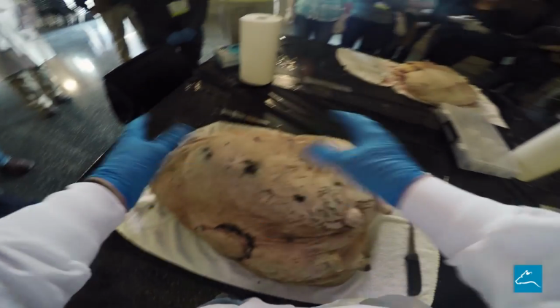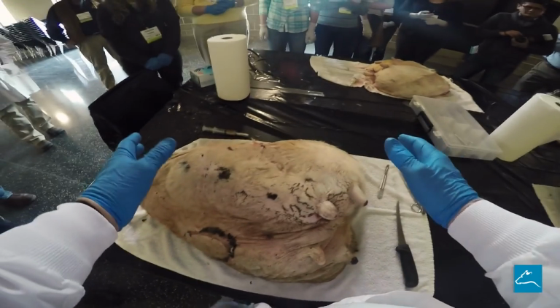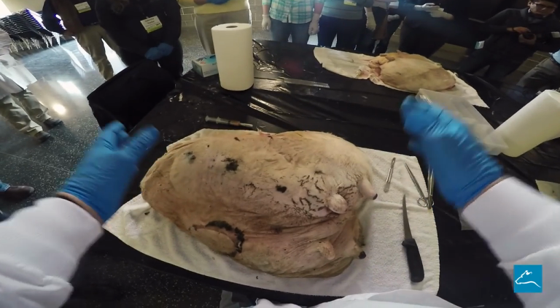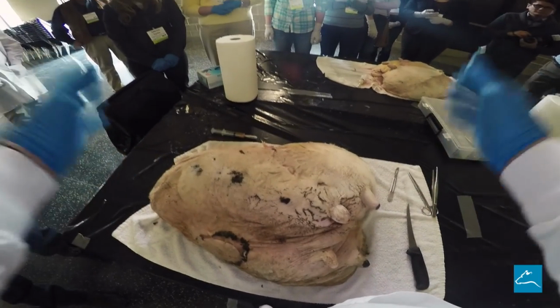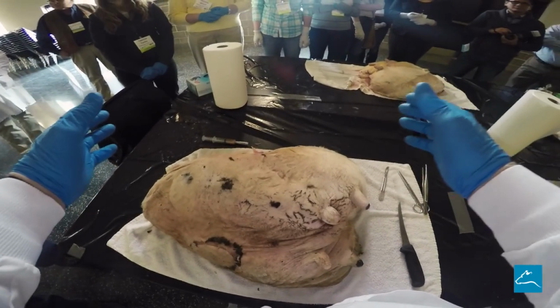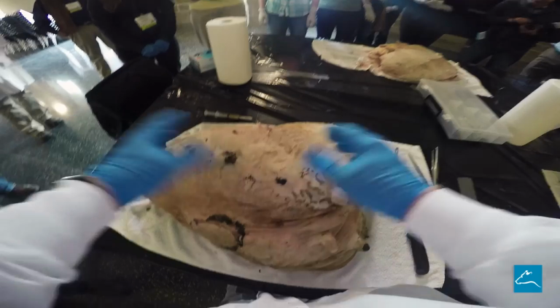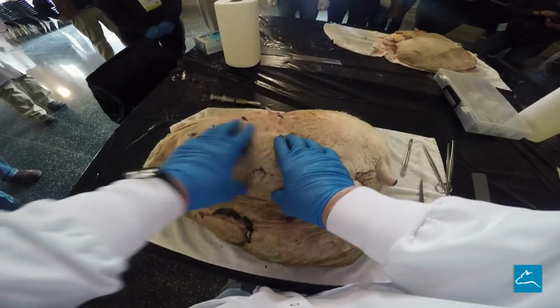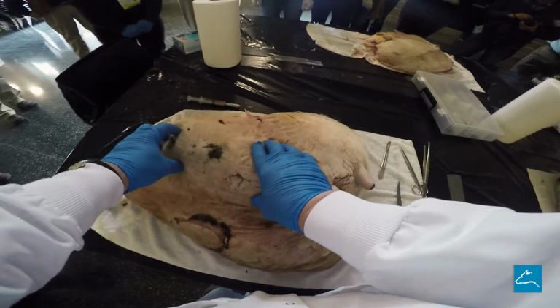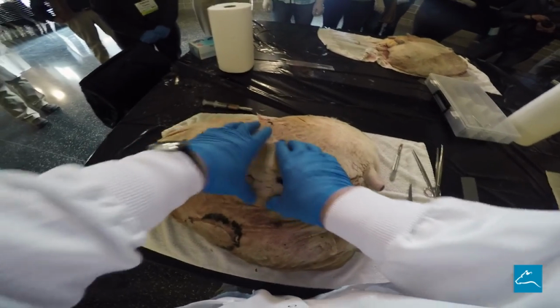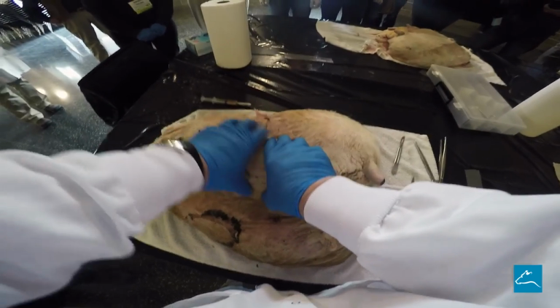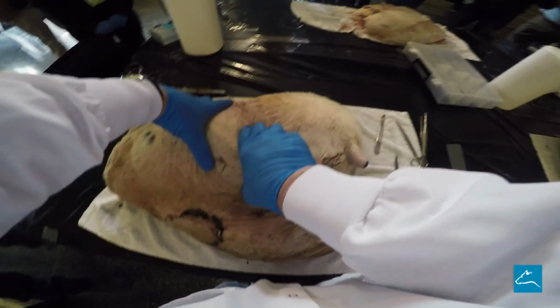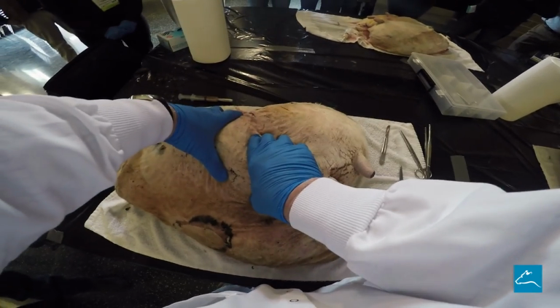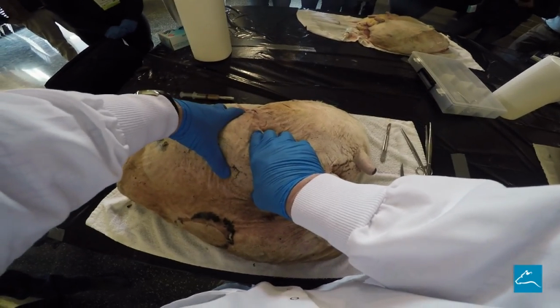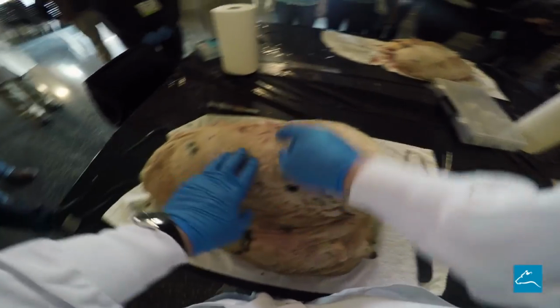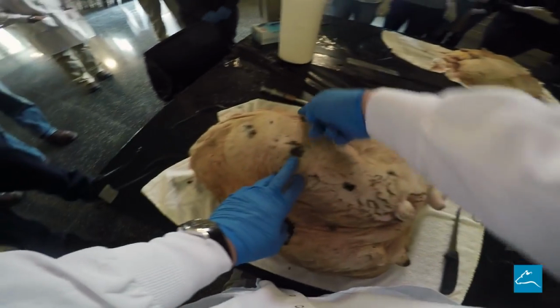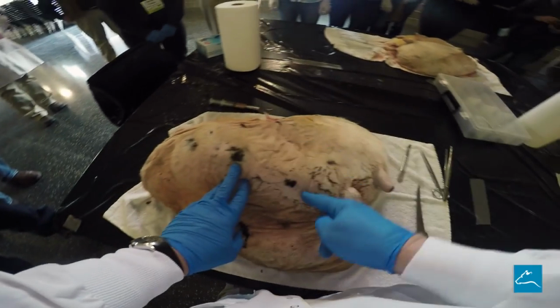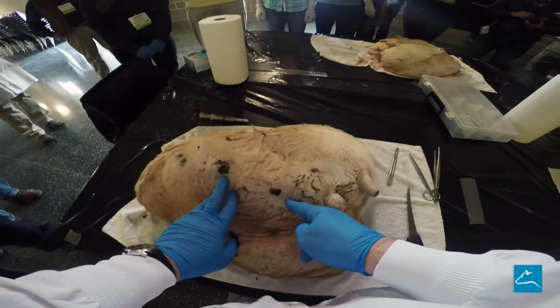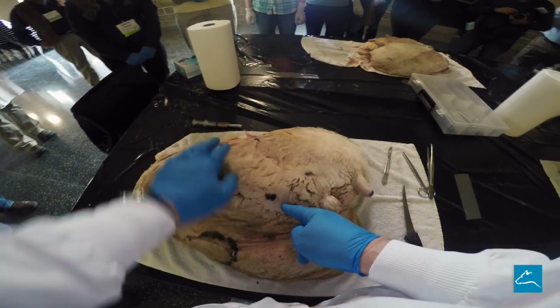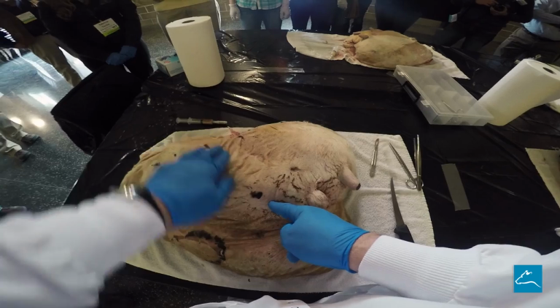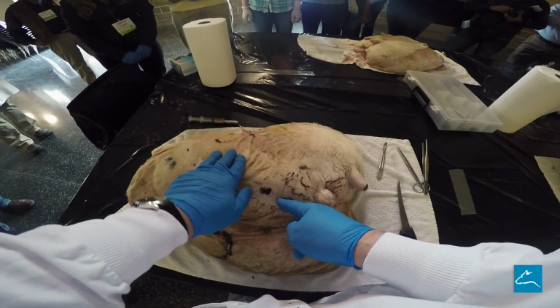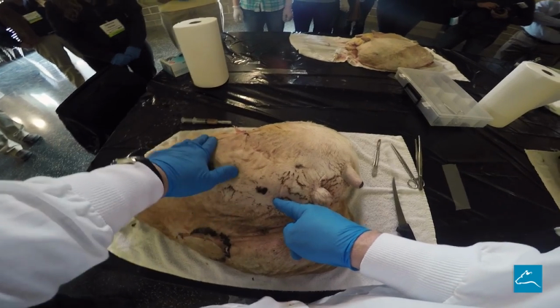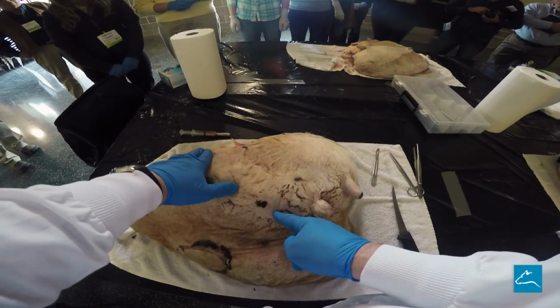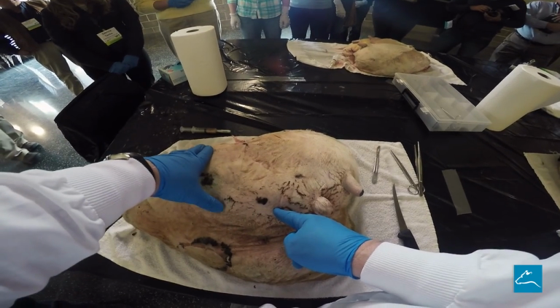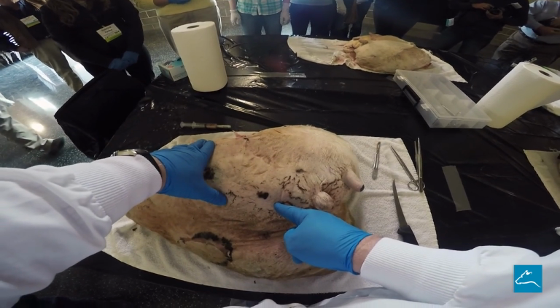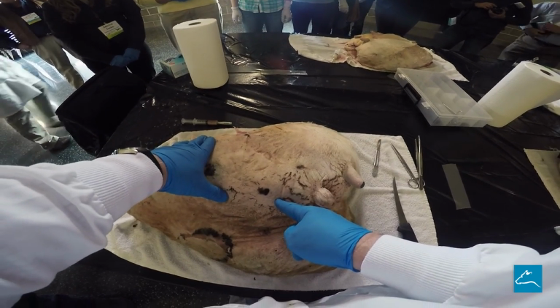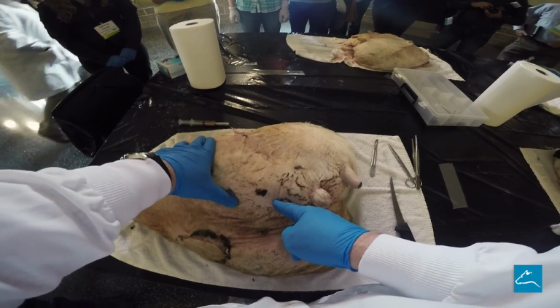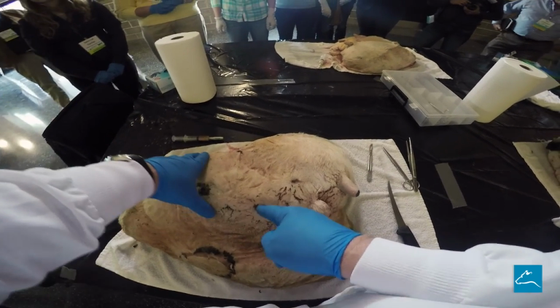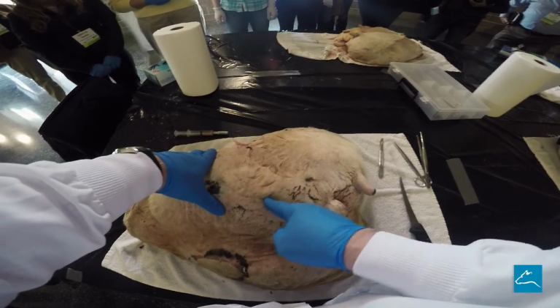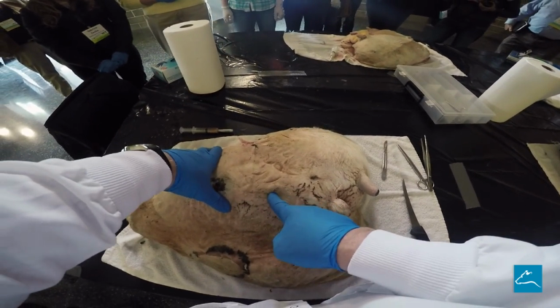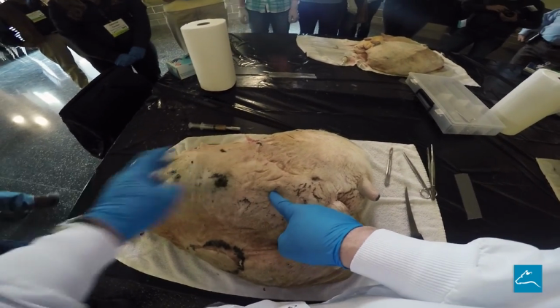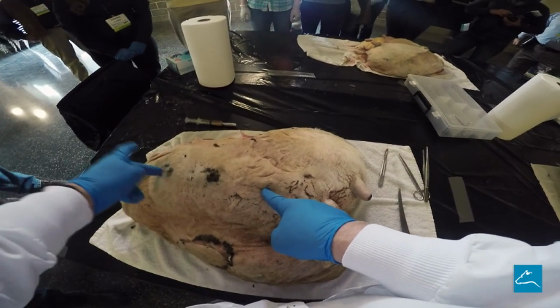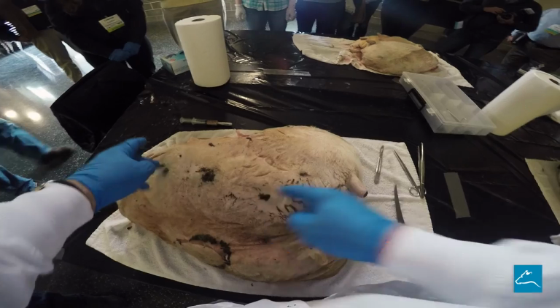That's a good example of how you can have multiple things going on, because I don't think that abscess has anything to do with what's going on in here. I think we're going to incise this, and I think this is going to be a mammary gland that has pretty ugly looking mastitis — and this other thing is something different.